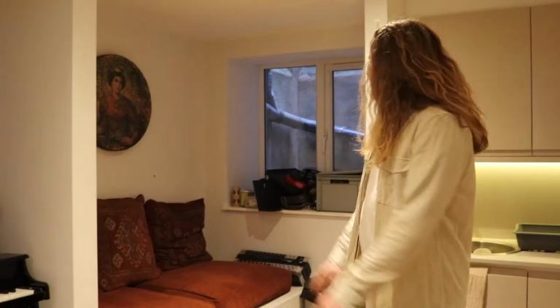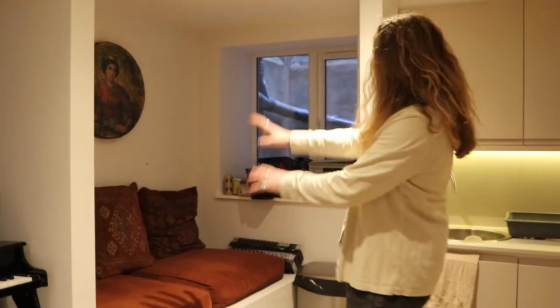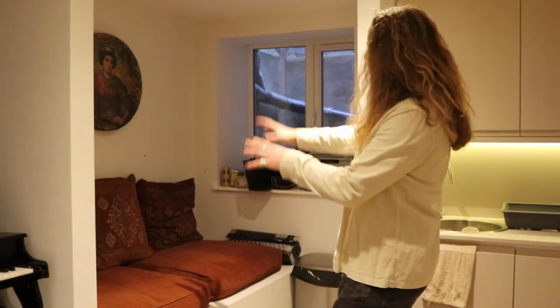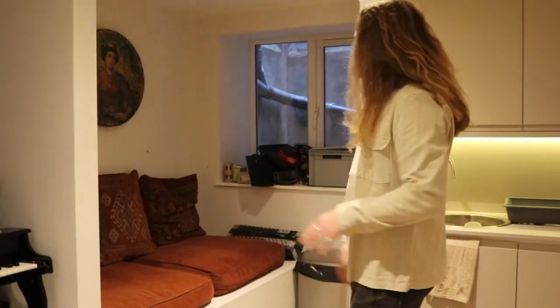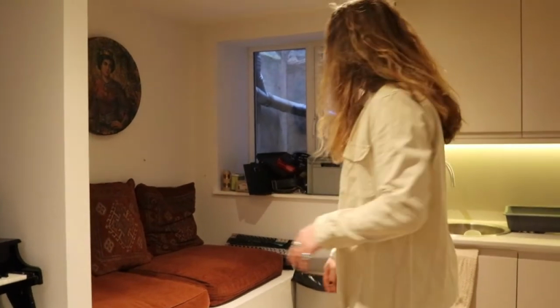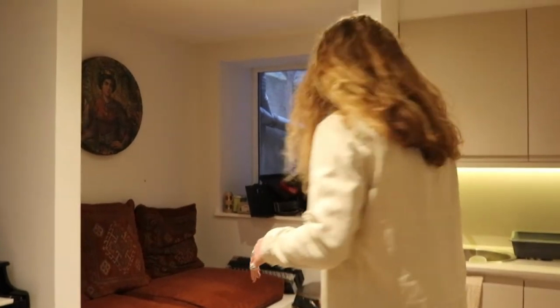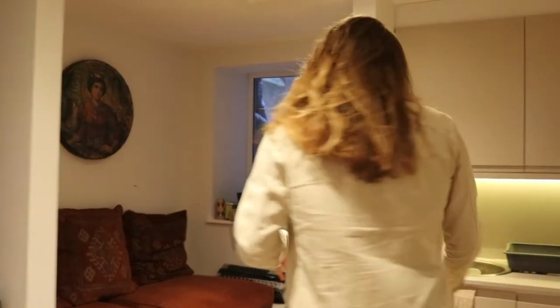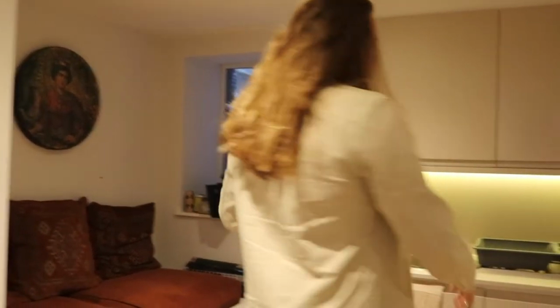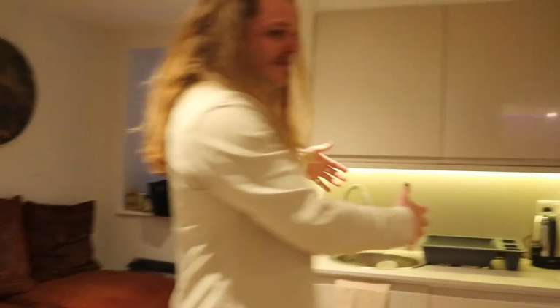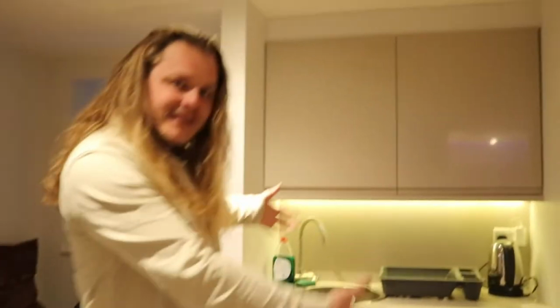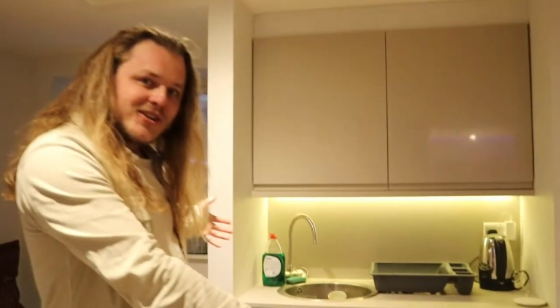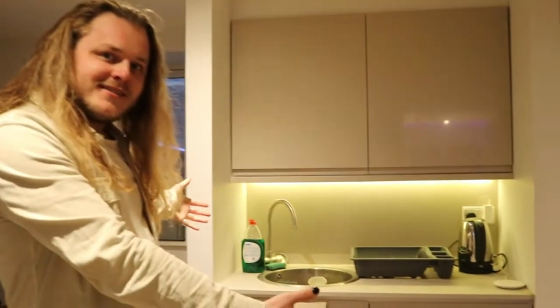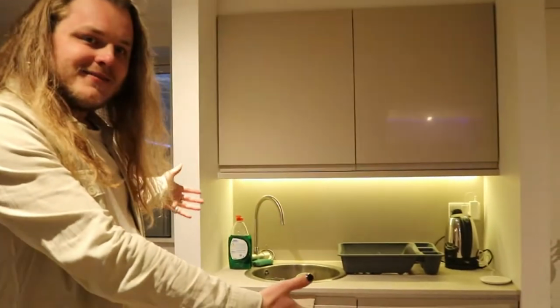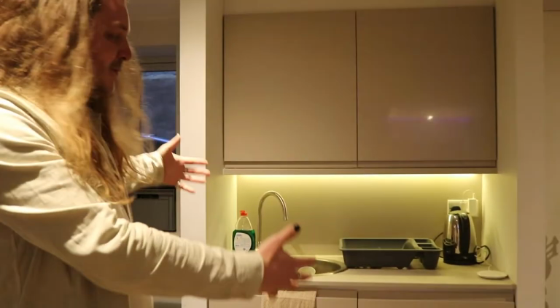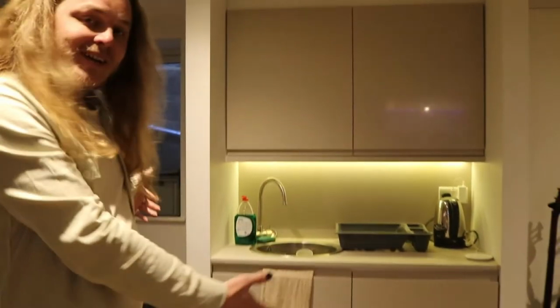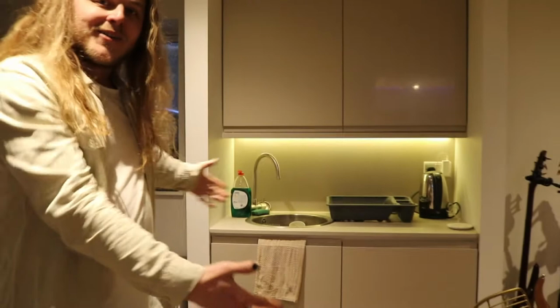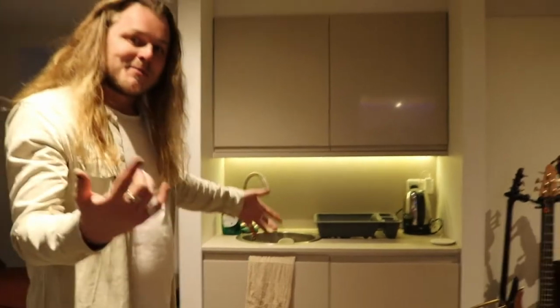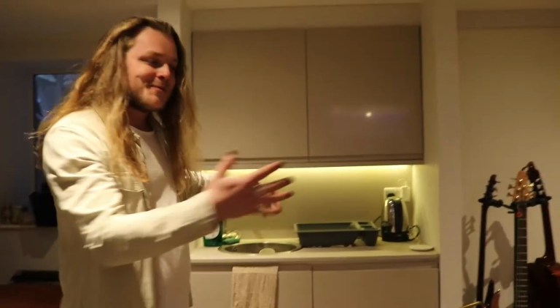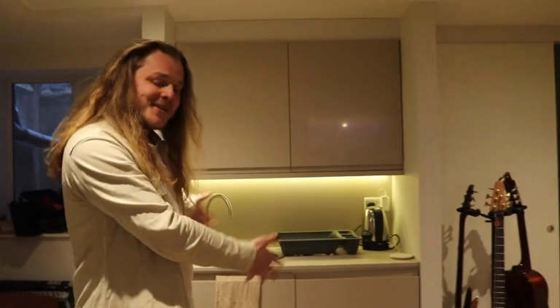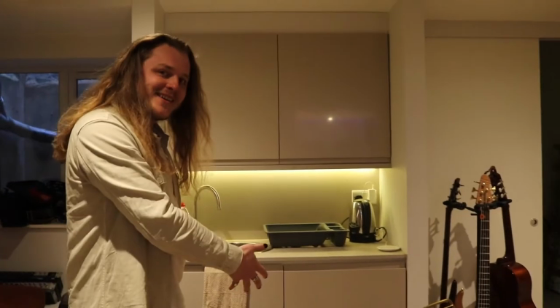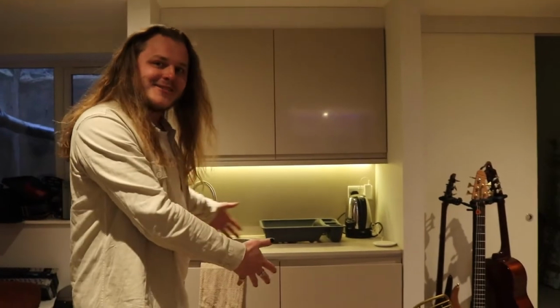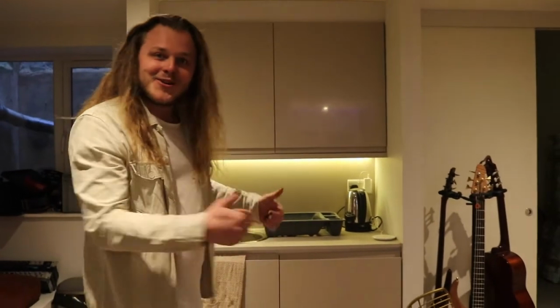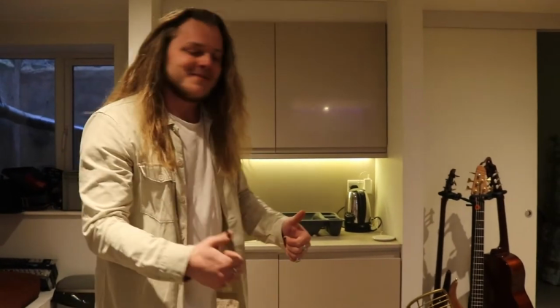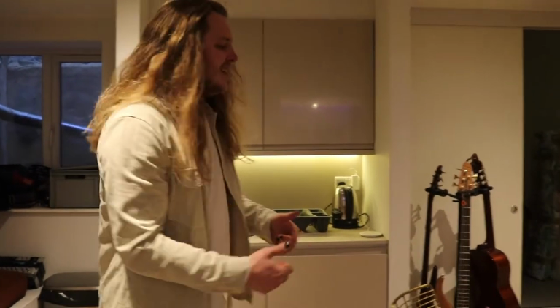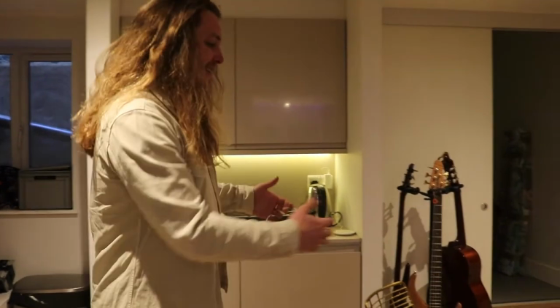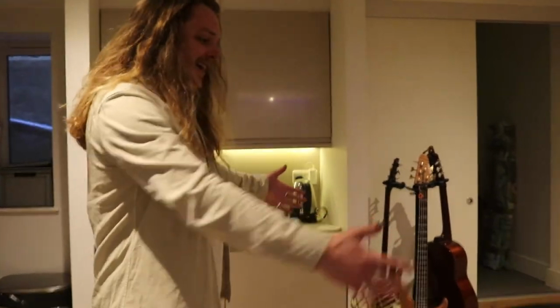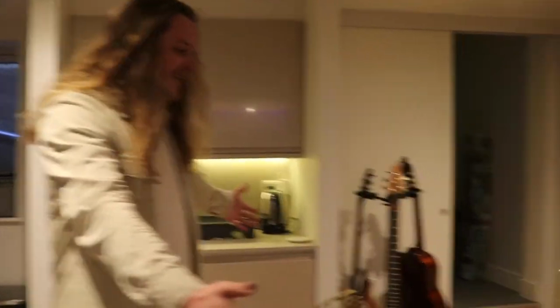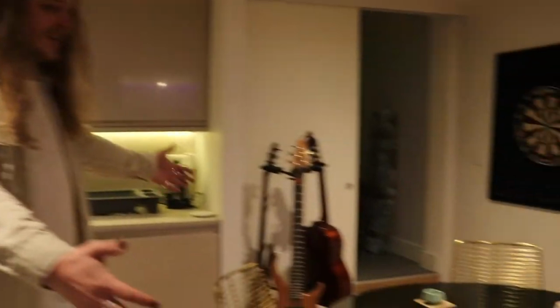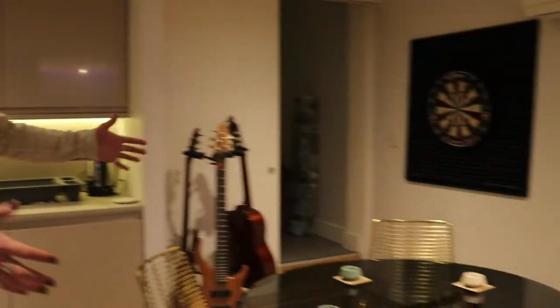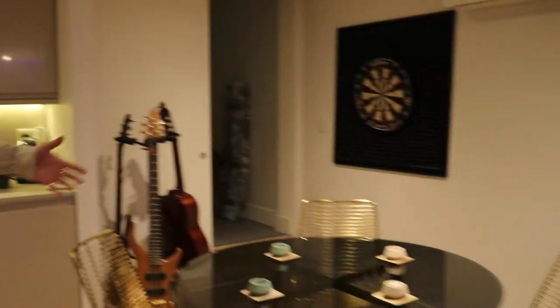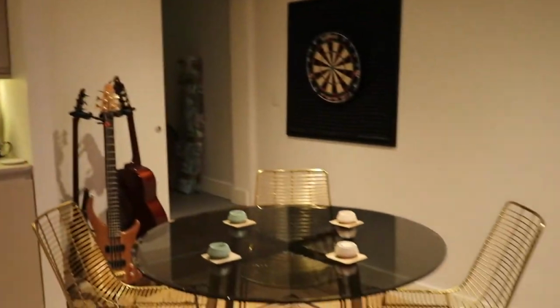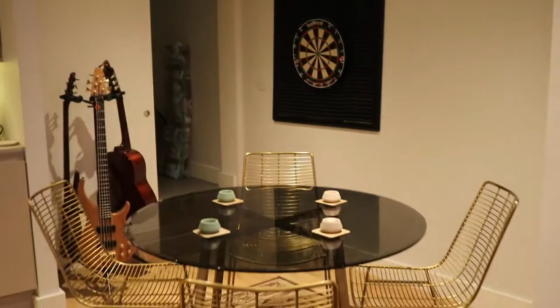Some nice quirky things there as well. There's a kitchen — another kitchen. I know there's one upstairs, but there's another one down here, which is awesome. Little hangout area, table, chairs, that kind of stuff.